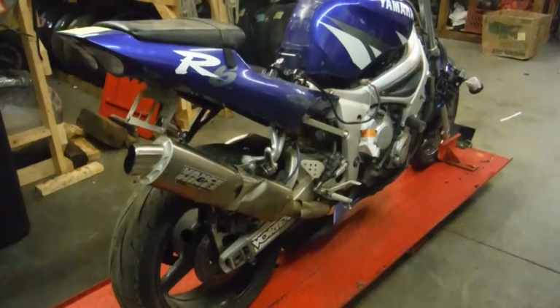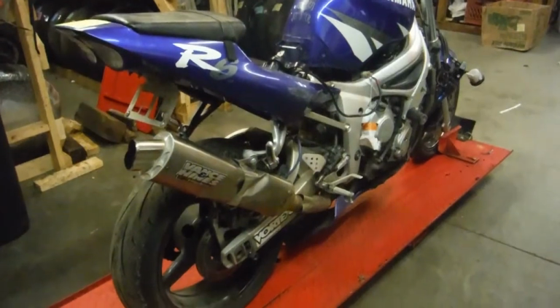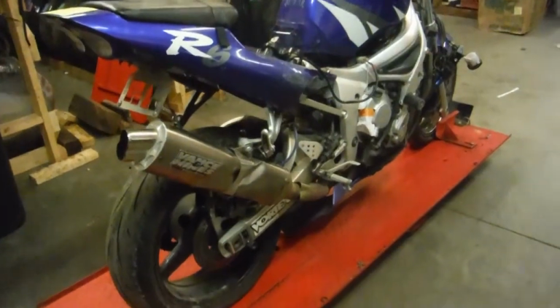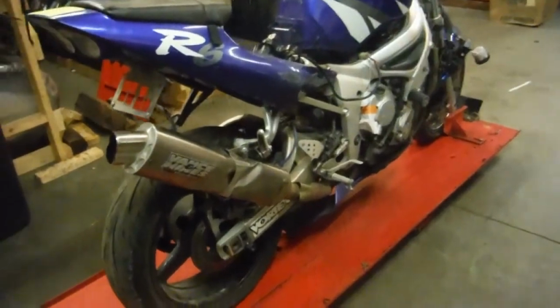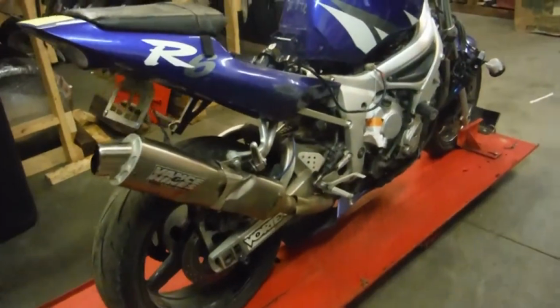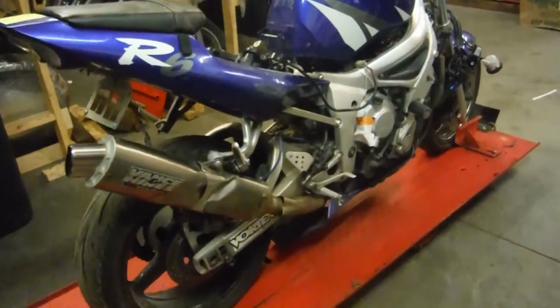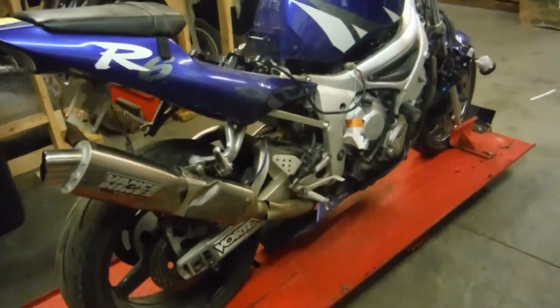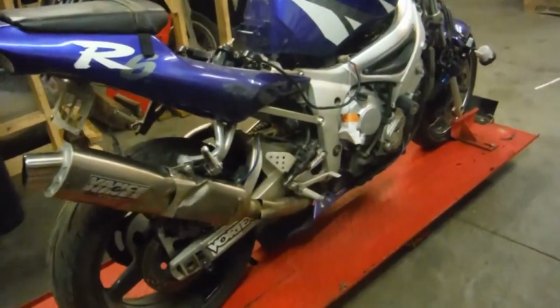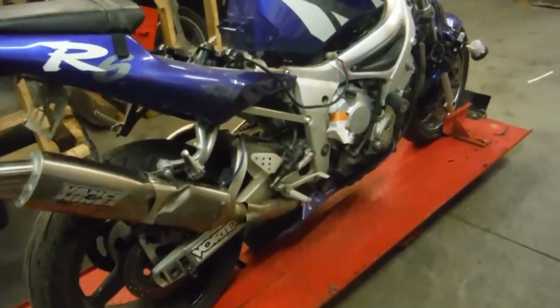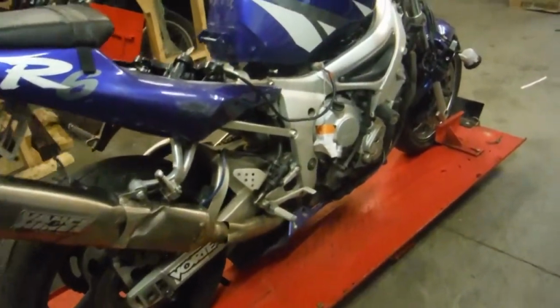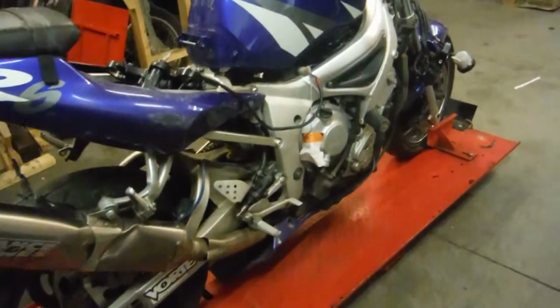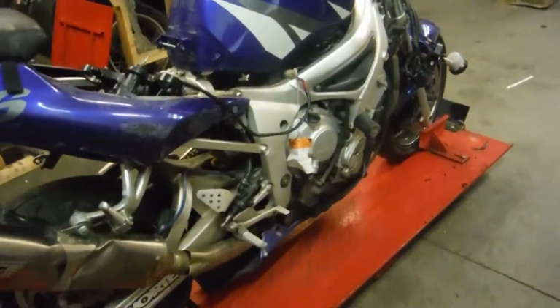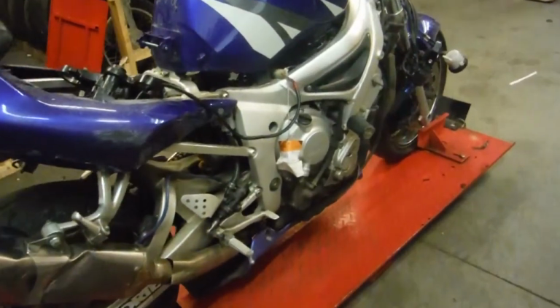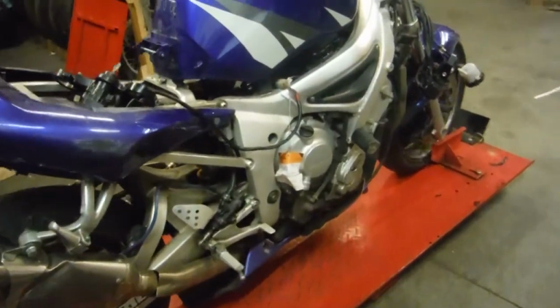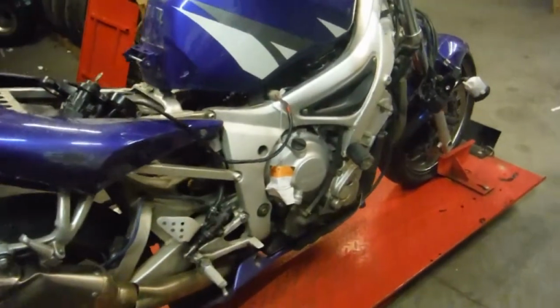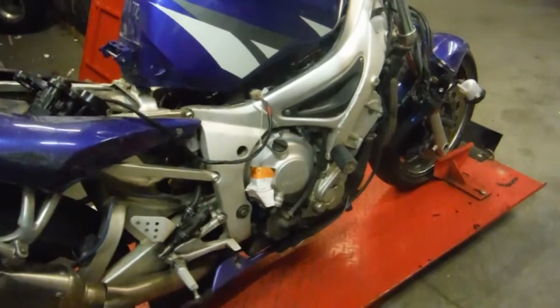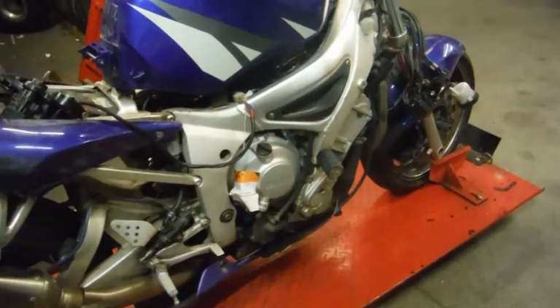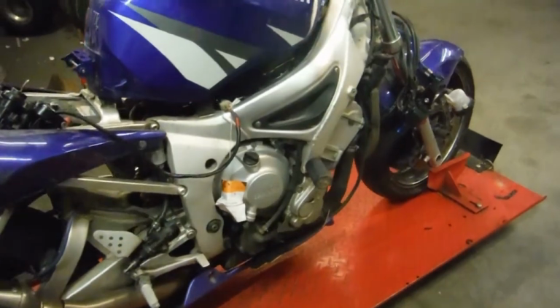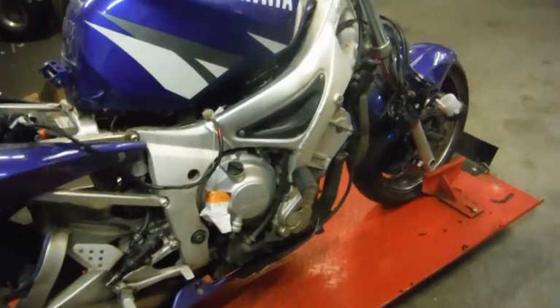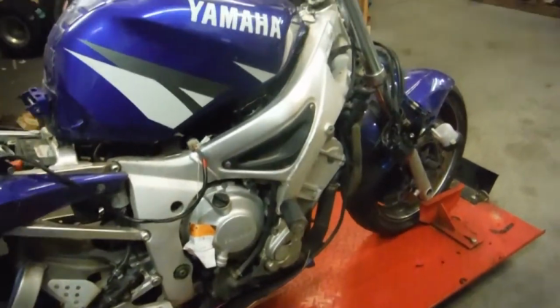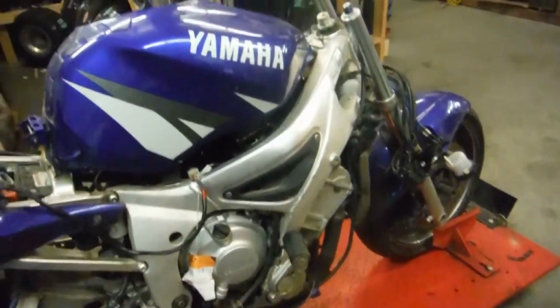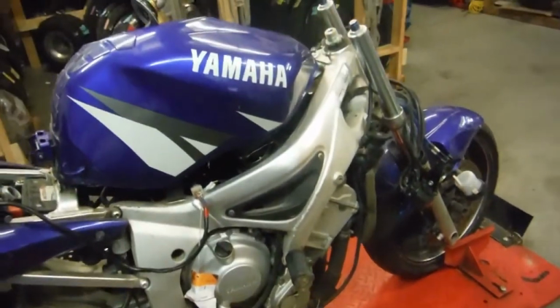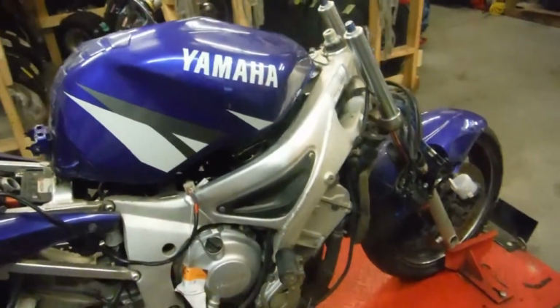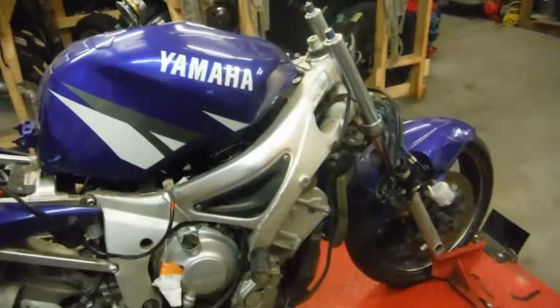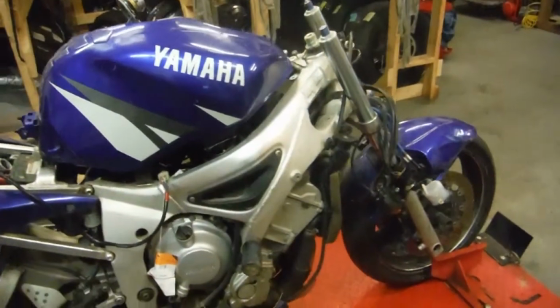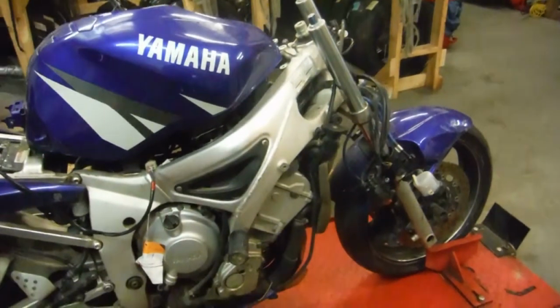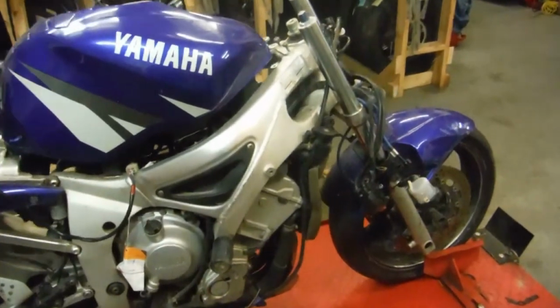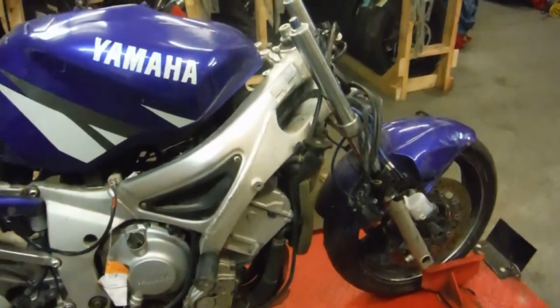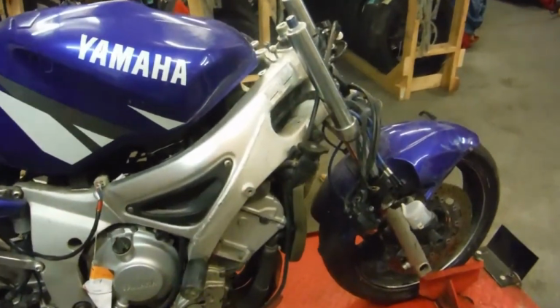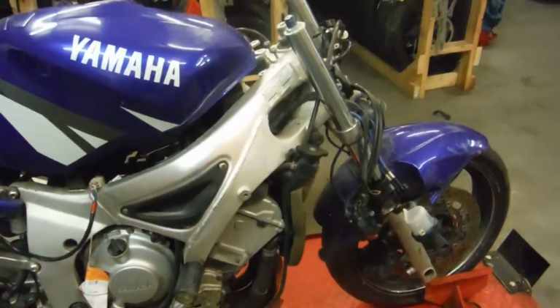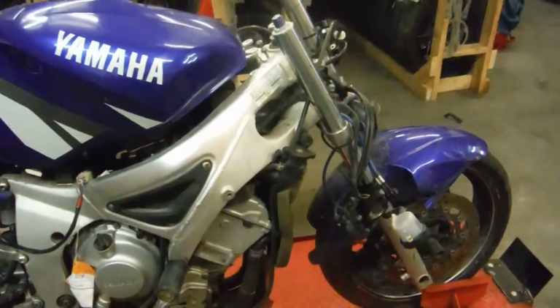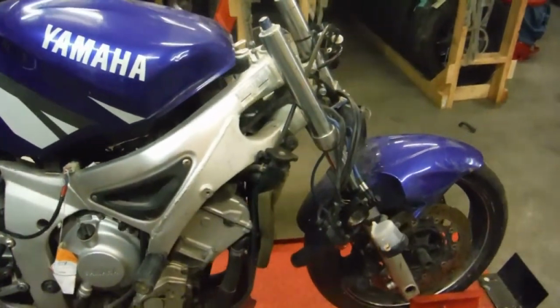Here is a 2002 Yamaha R6. This is a salvage title bike. We are stripping it for its parts.